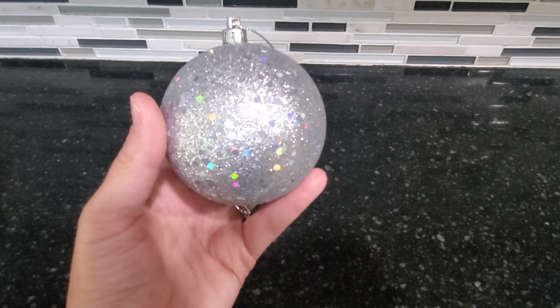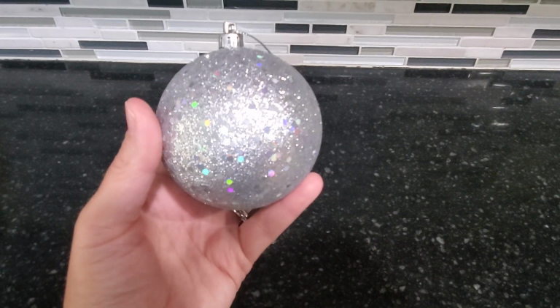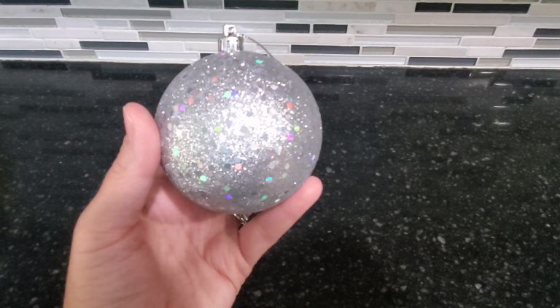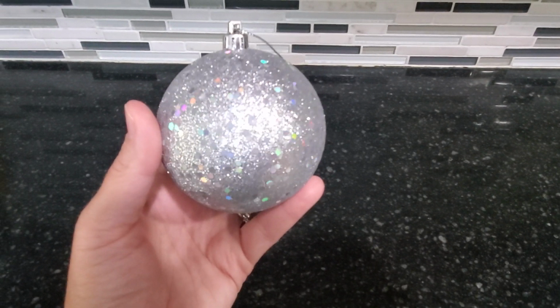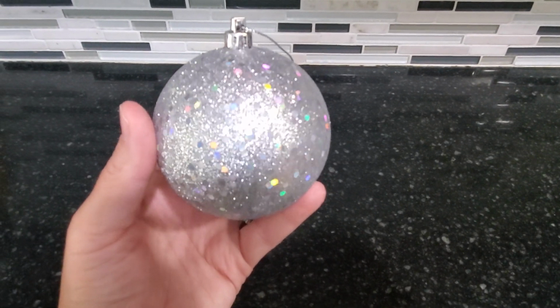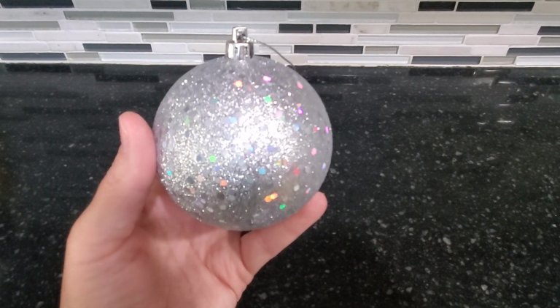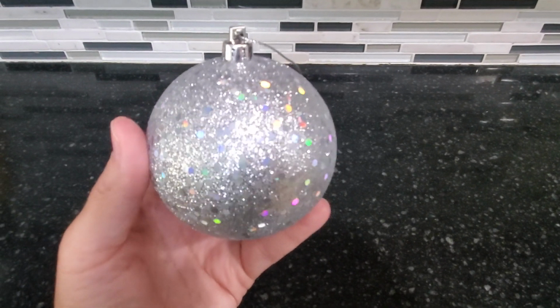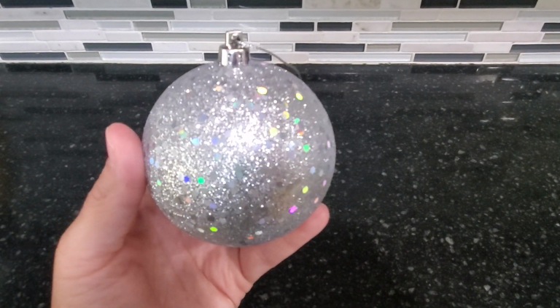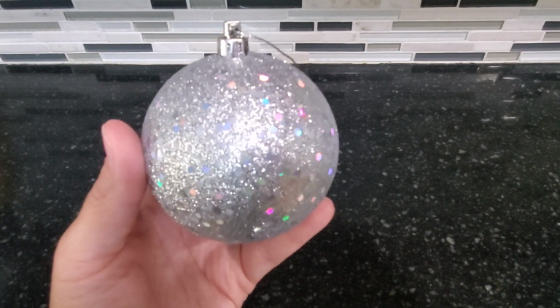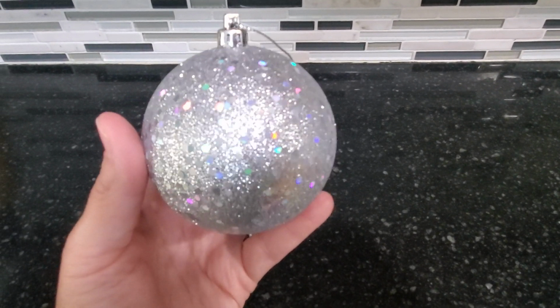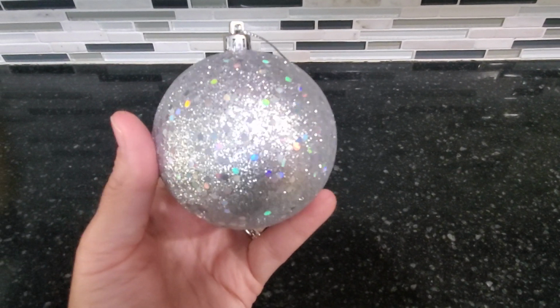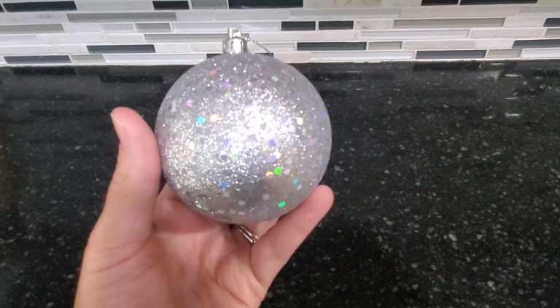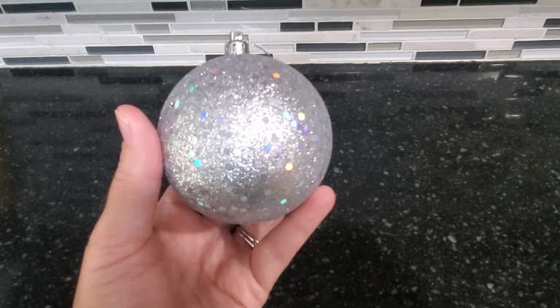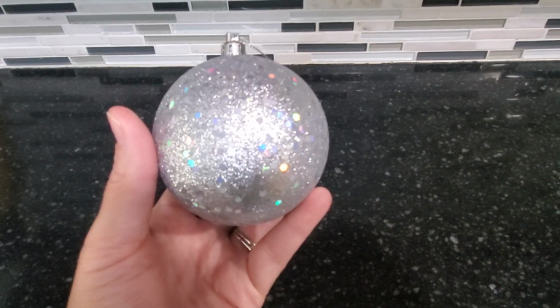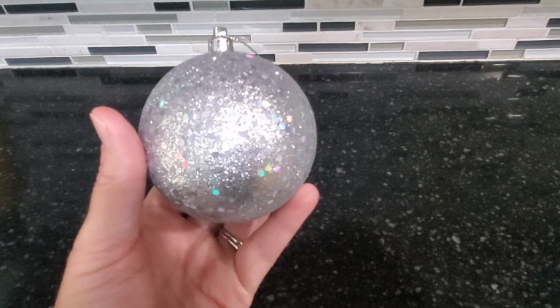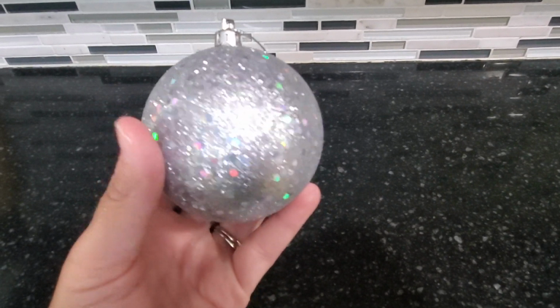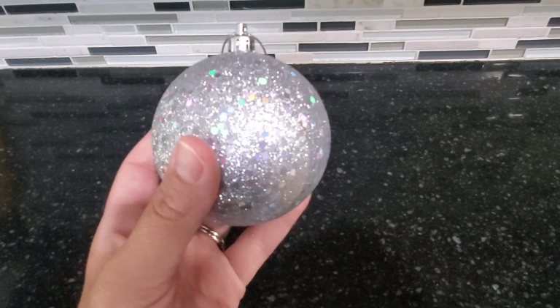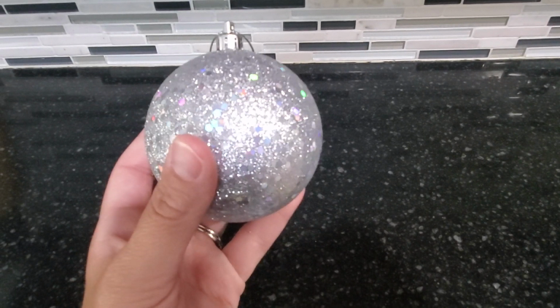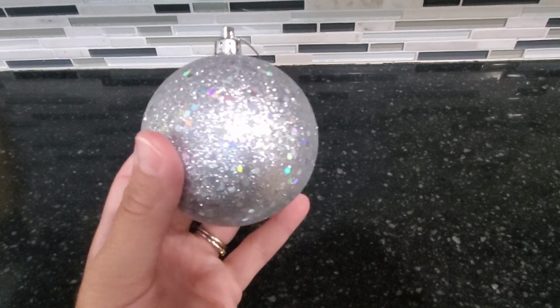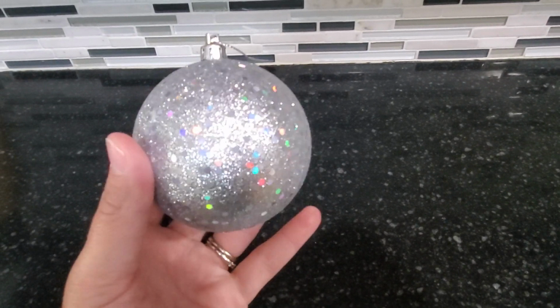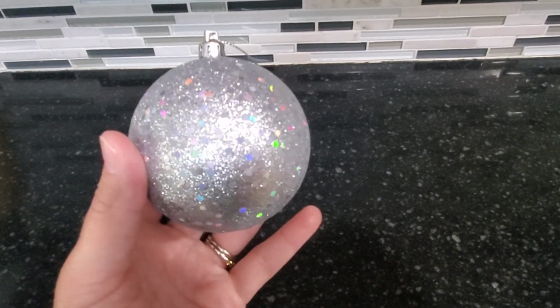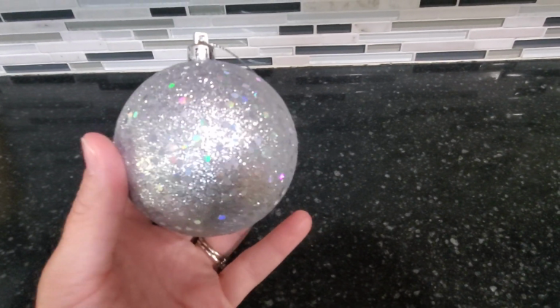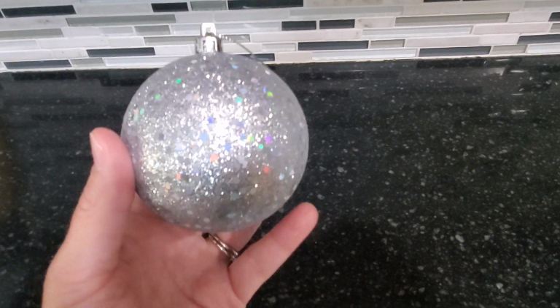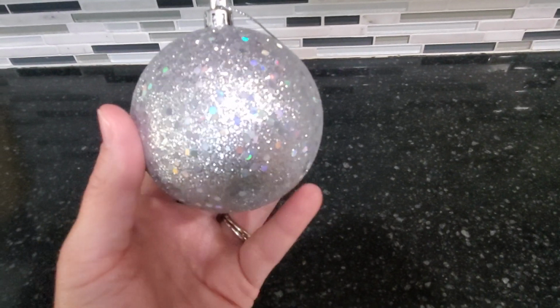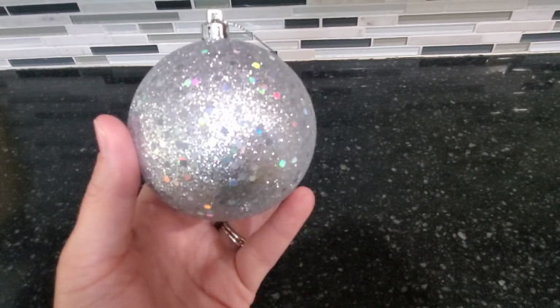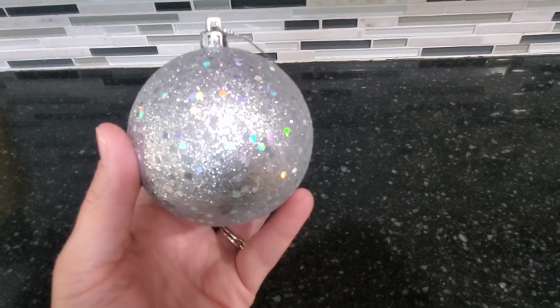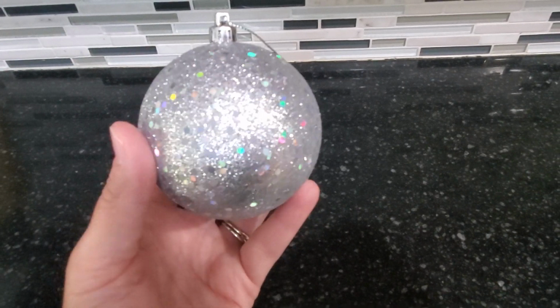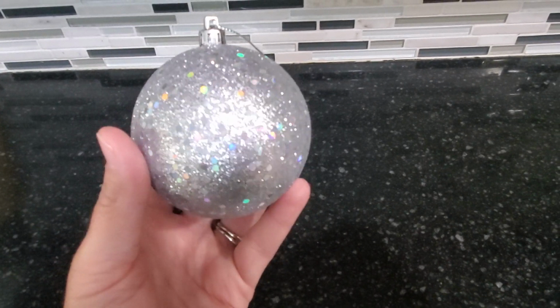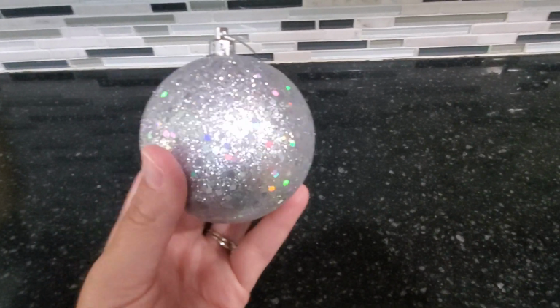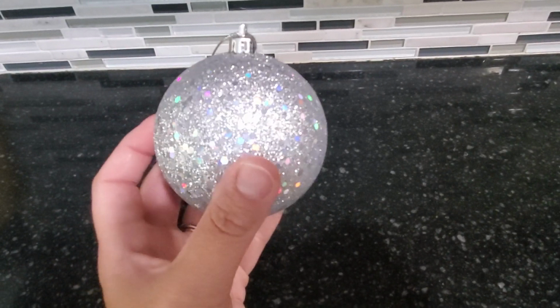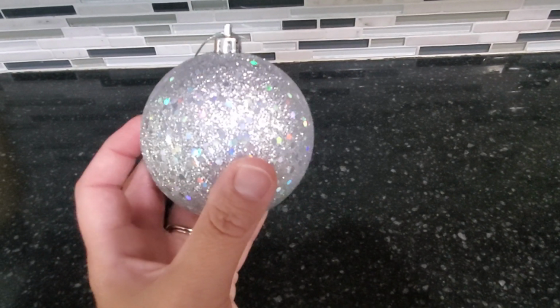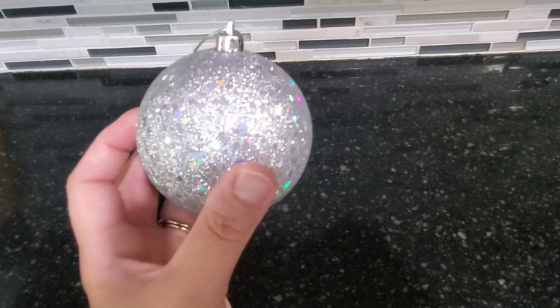Hi guys, today I'm doing a review of this silver sequin ornament ball. We have been using this for years on our white Christmas tree. We mix it in with some blue sequin balls and I absolutely love the look of it.